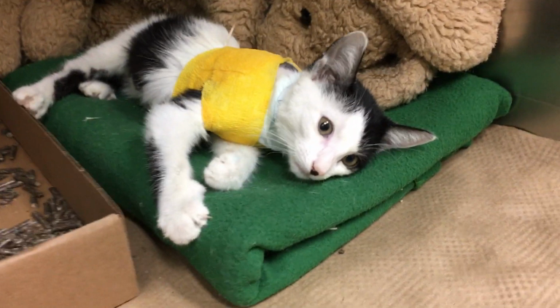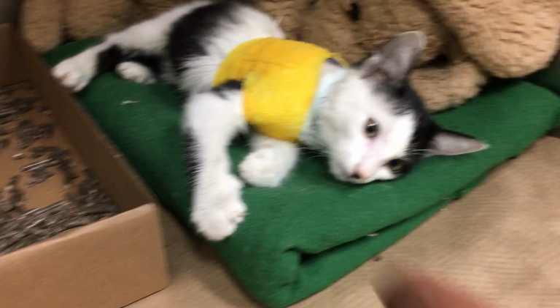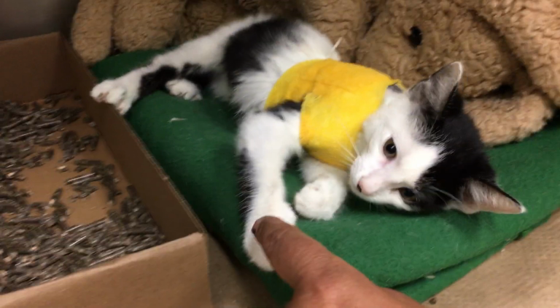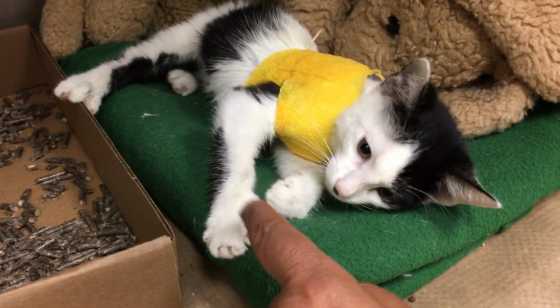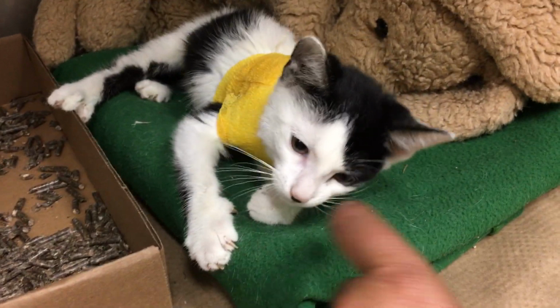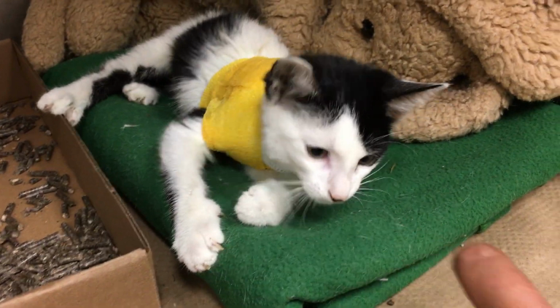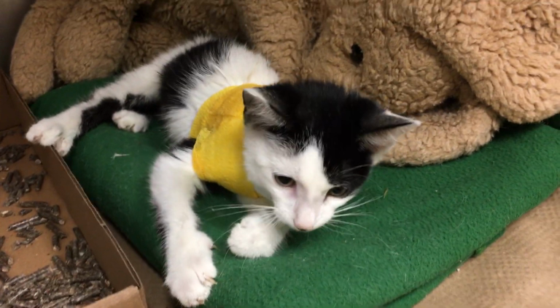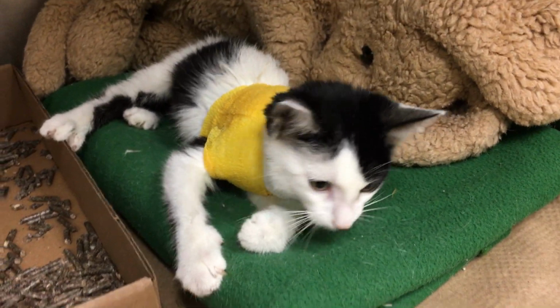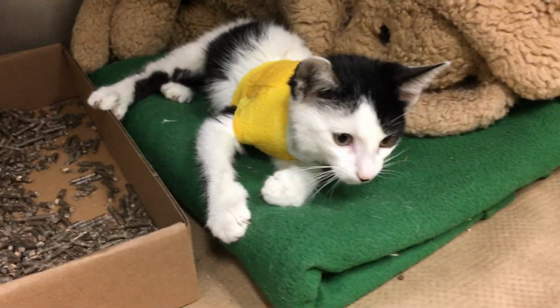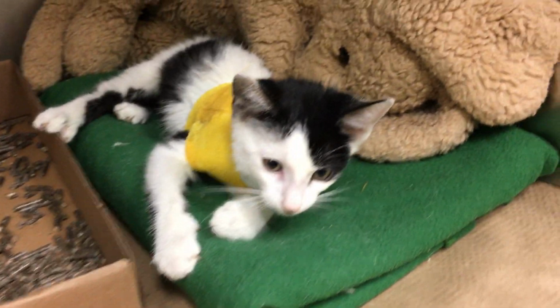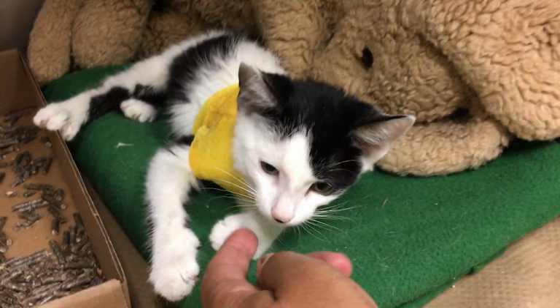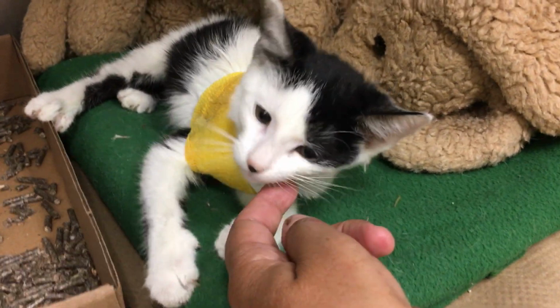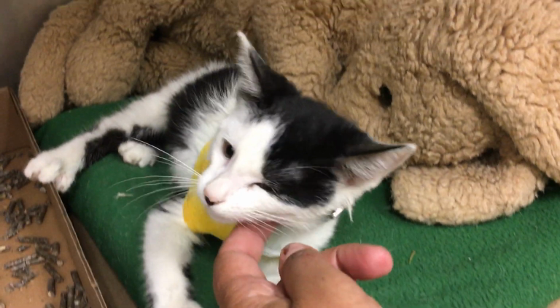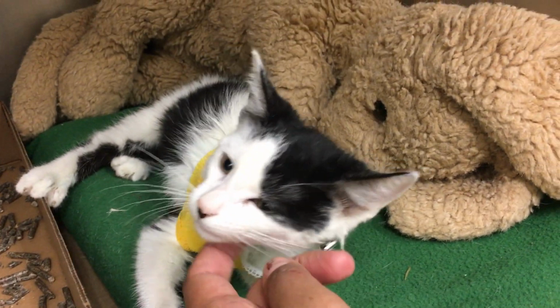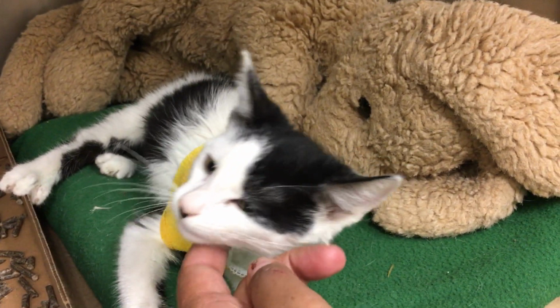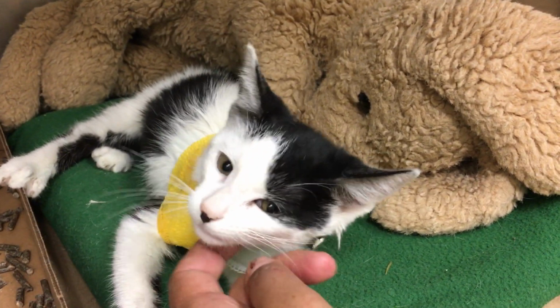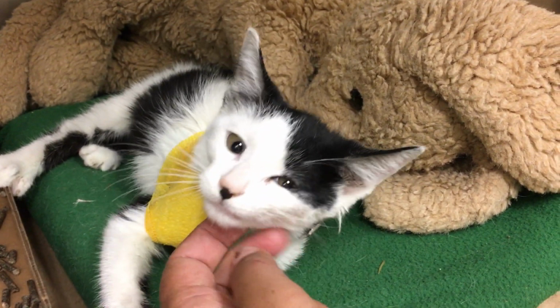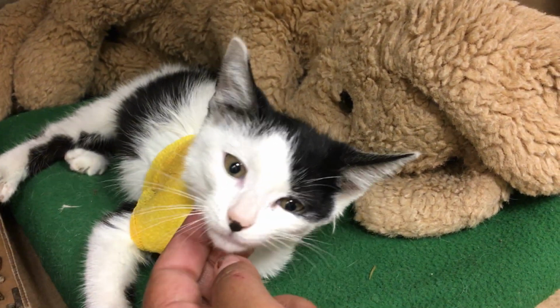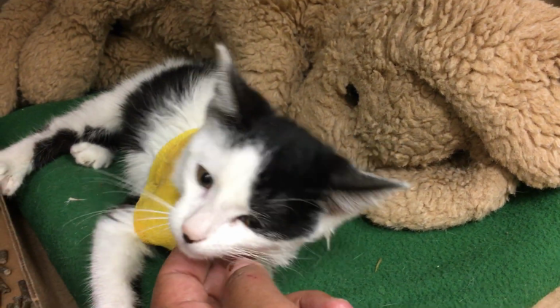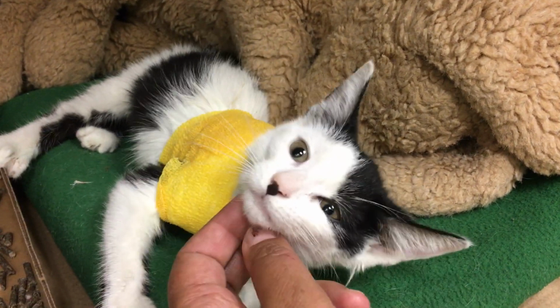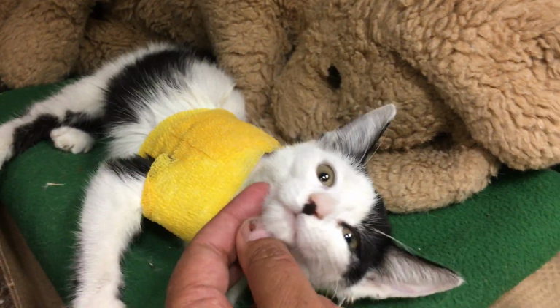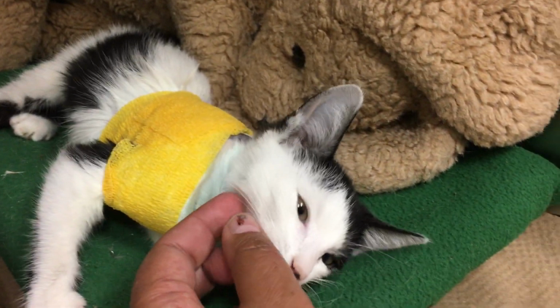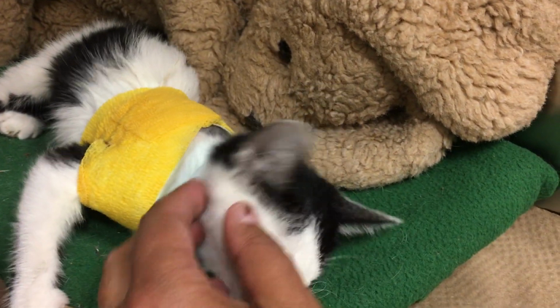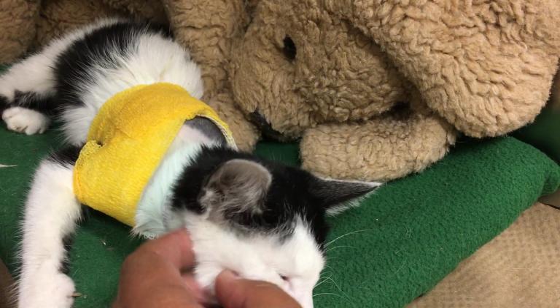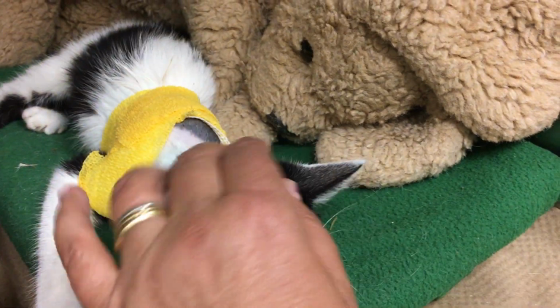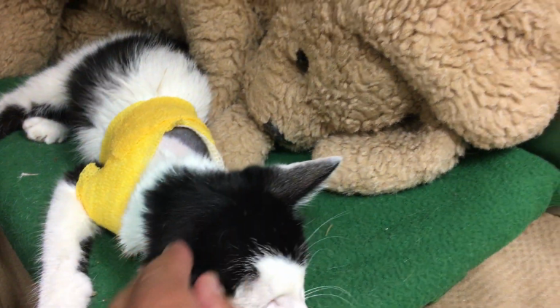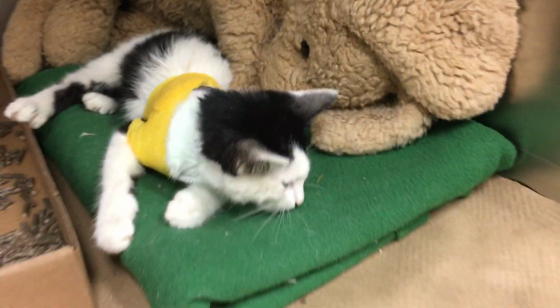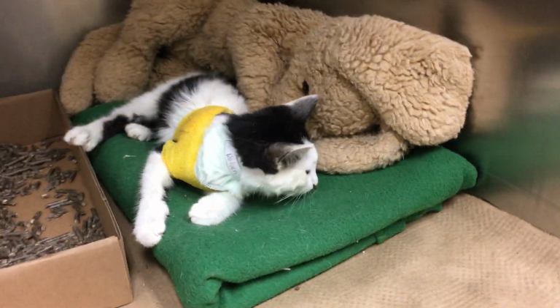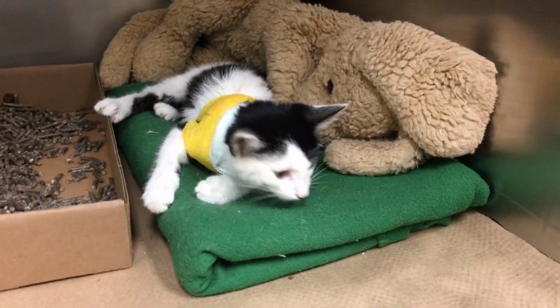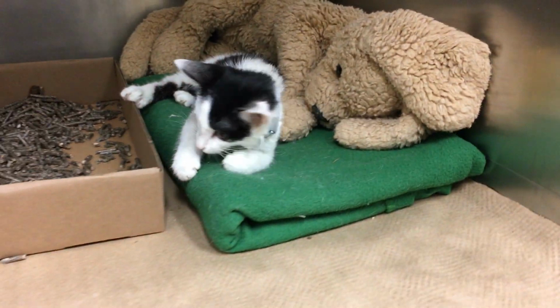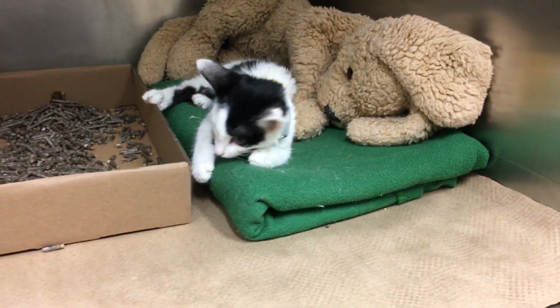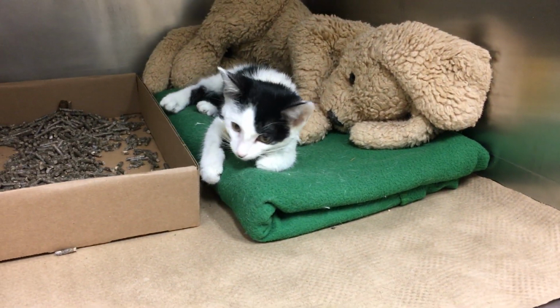Are you a good girl? Are you the best girl in town? She's getting better at being tall, so that is good. That's a good girl, that's a very good girl.